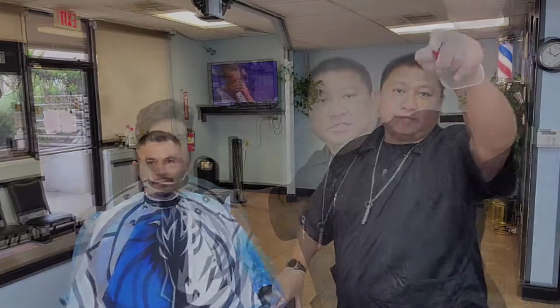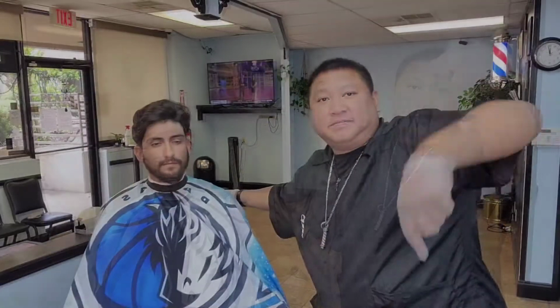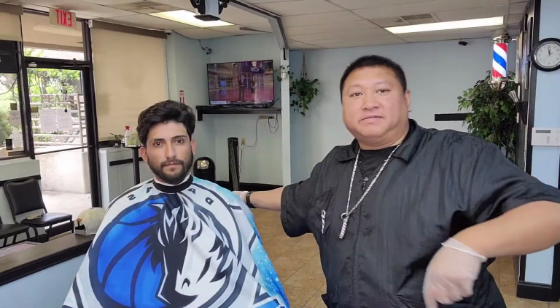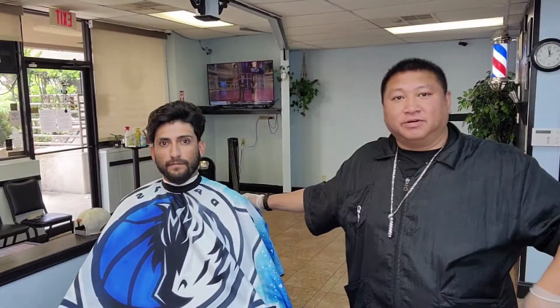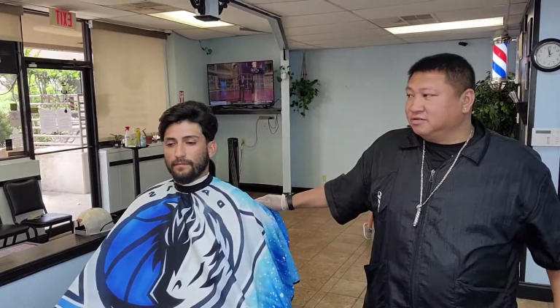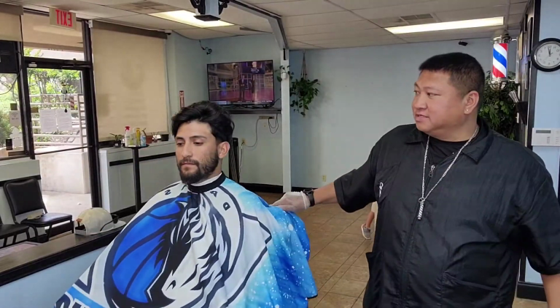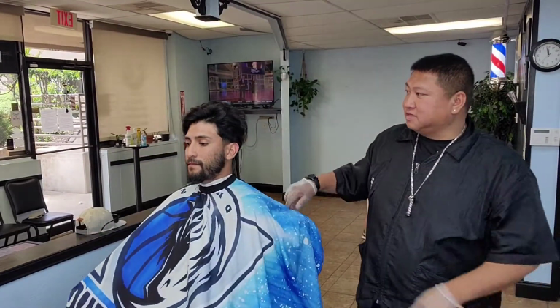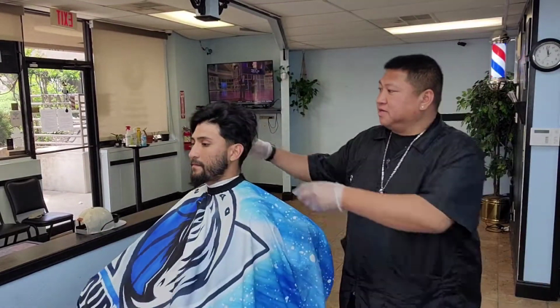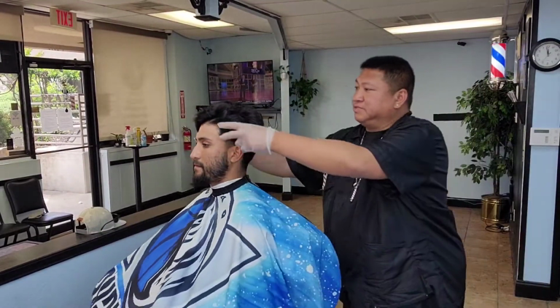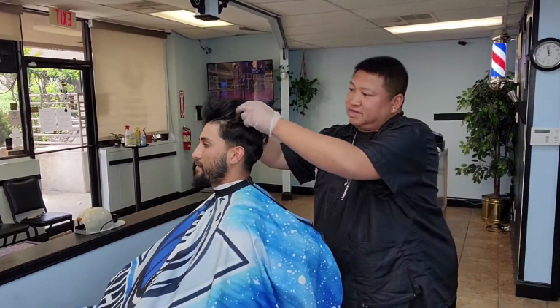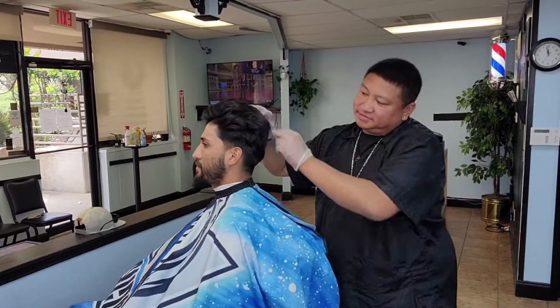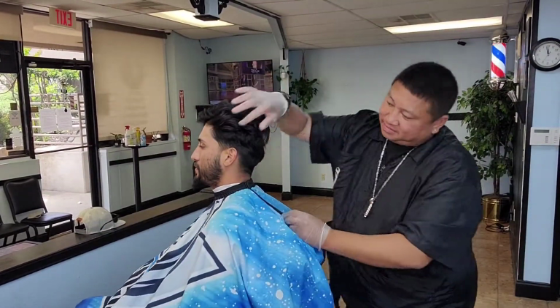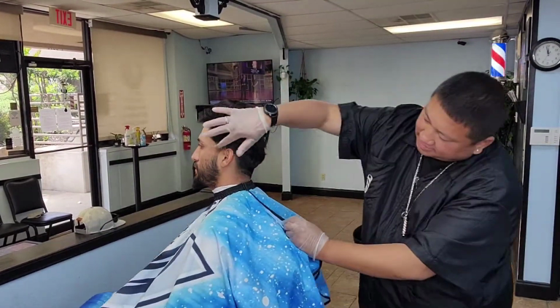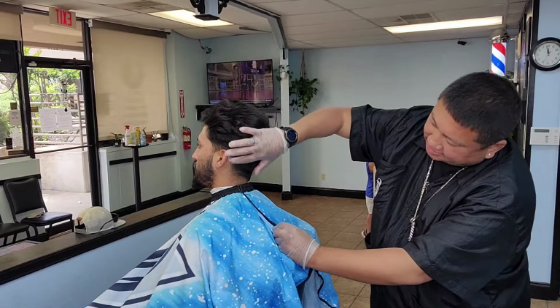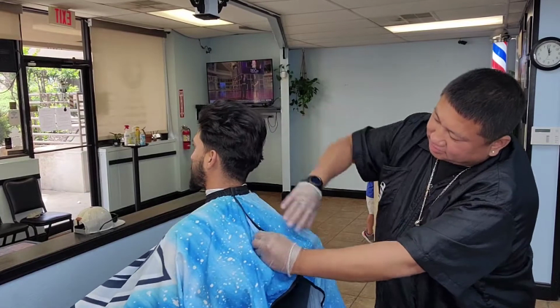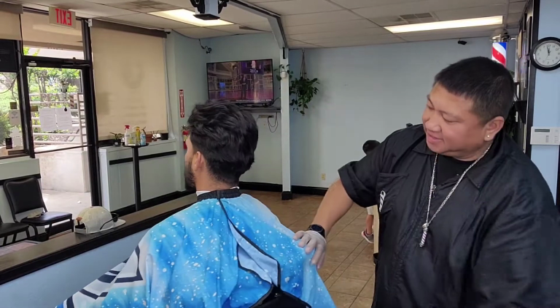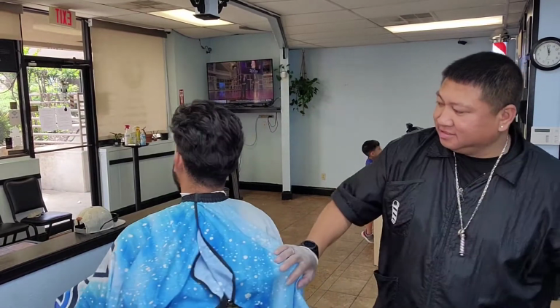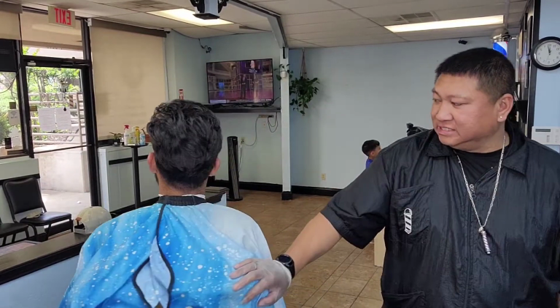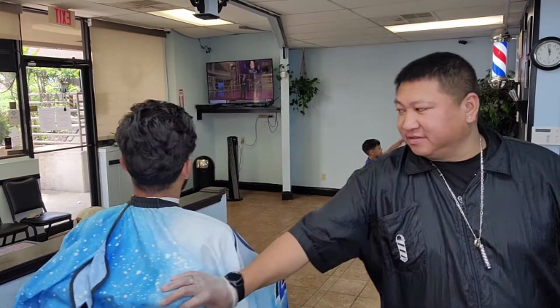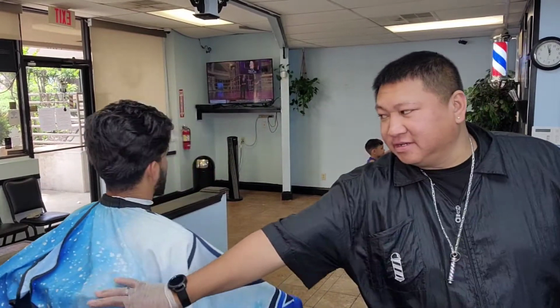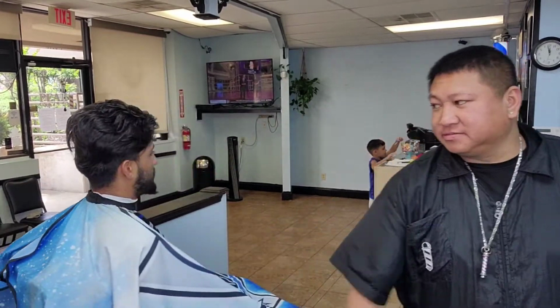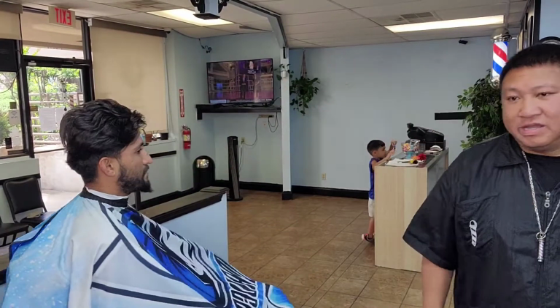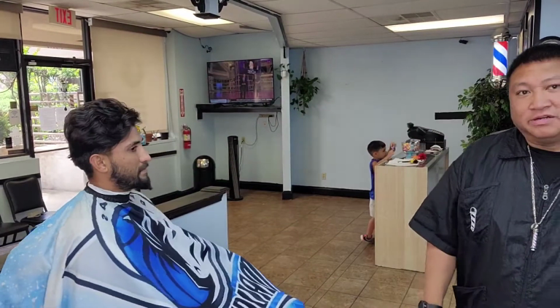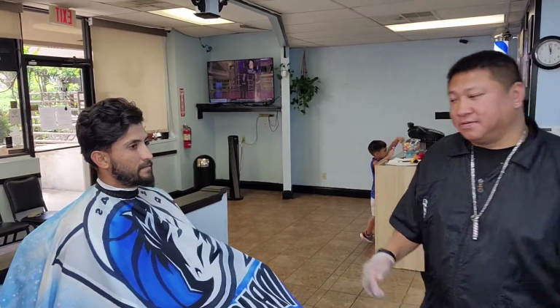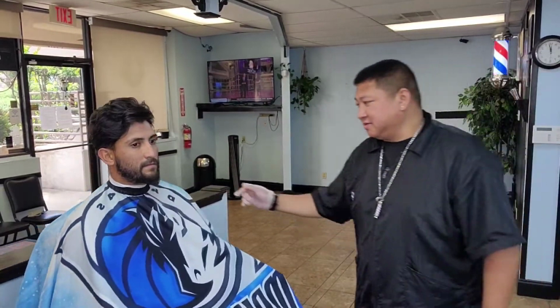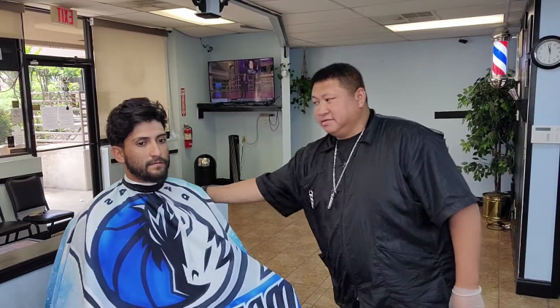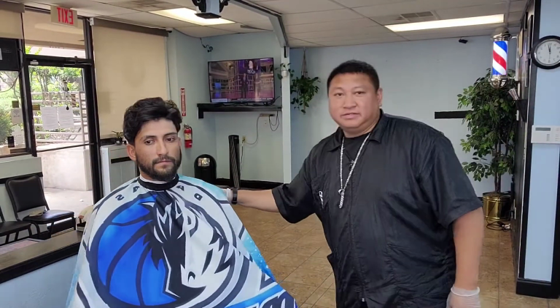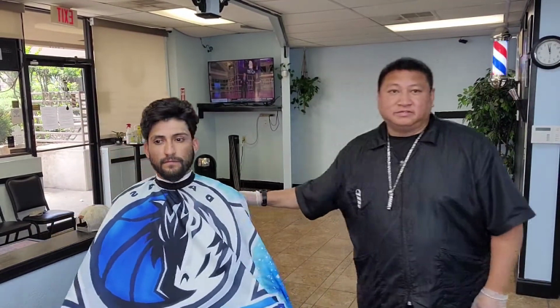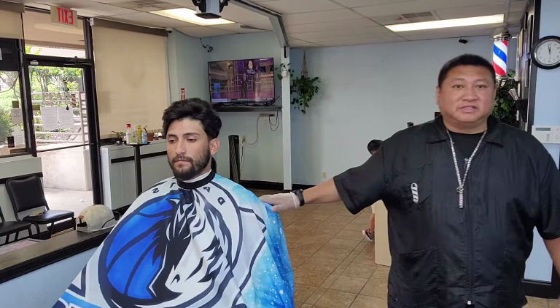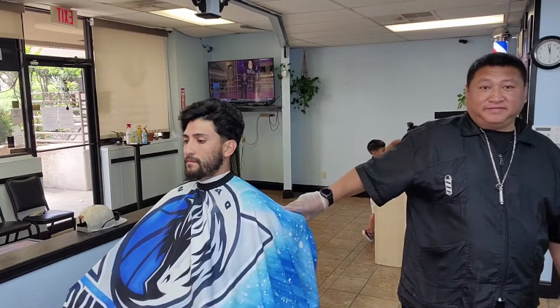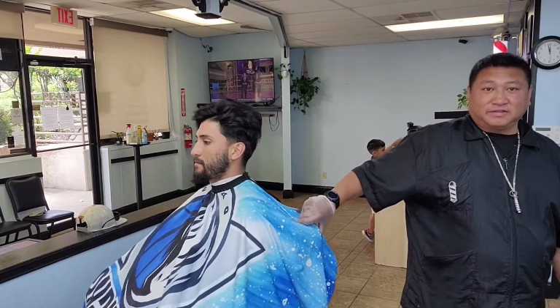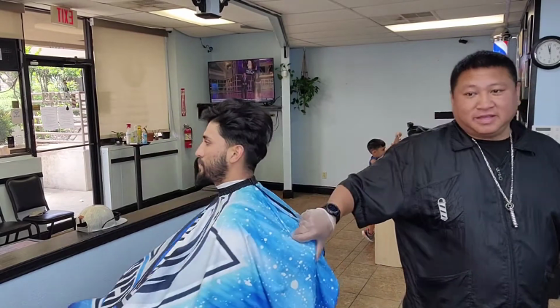What's up man, I'm back with my boy Carlos. So we're going to take some volume off the top, we're going to go nice low drop fade, we're going to fade the beard up, and we're going to hook the eyebrows up. We're going to do the full works, alright?